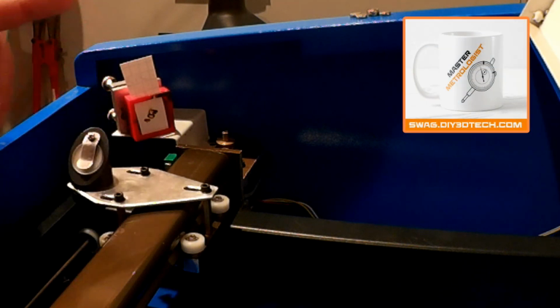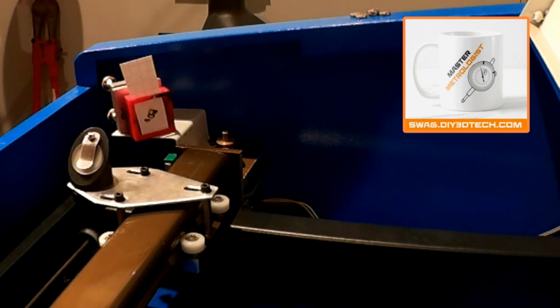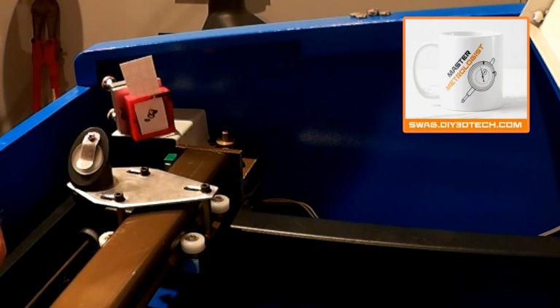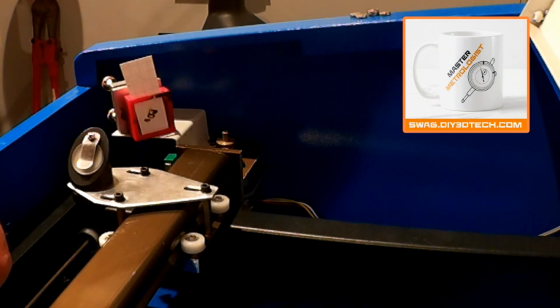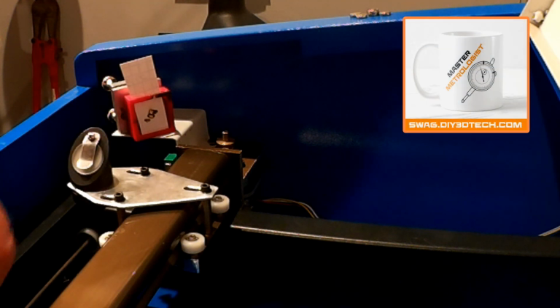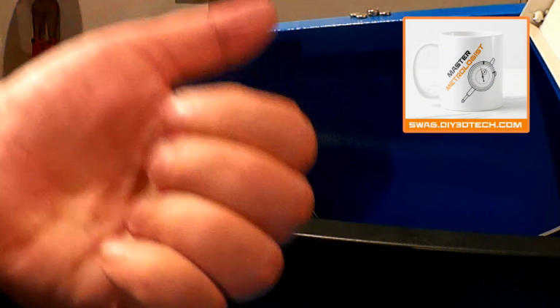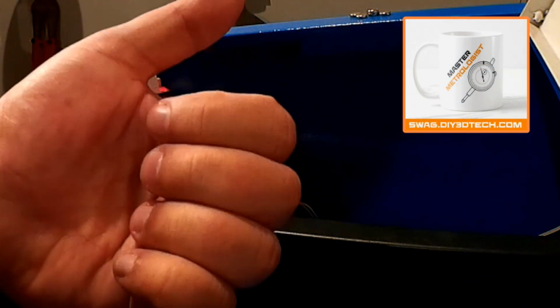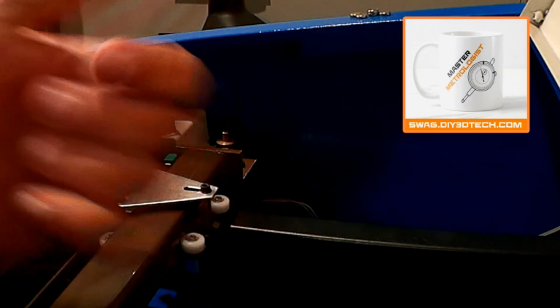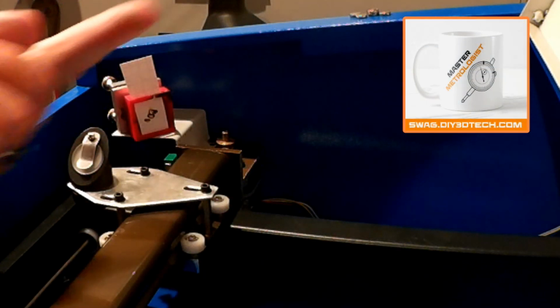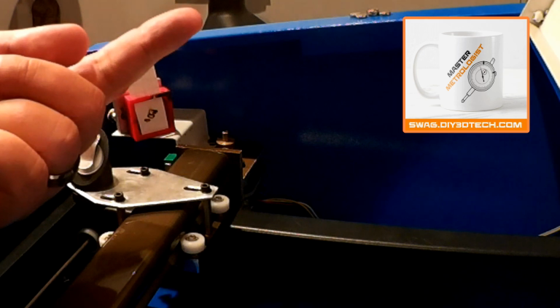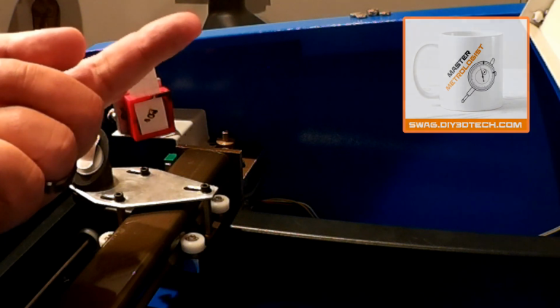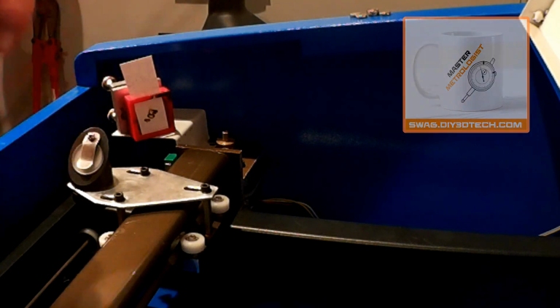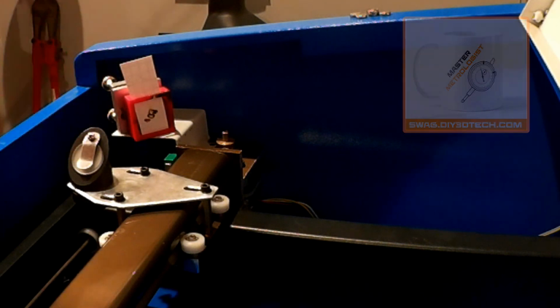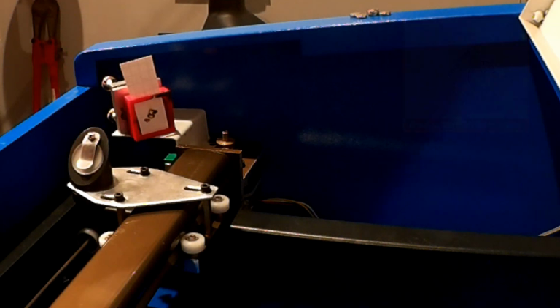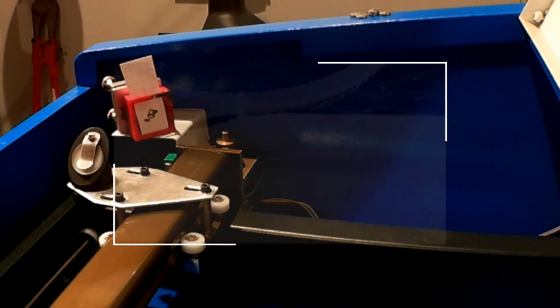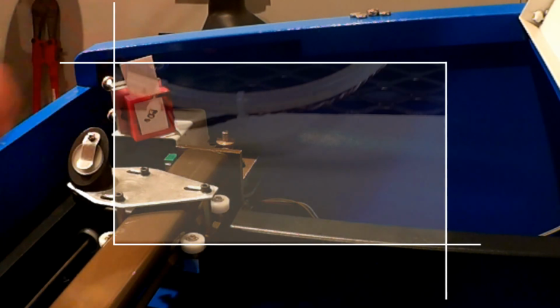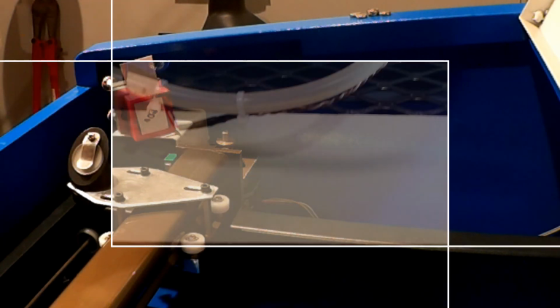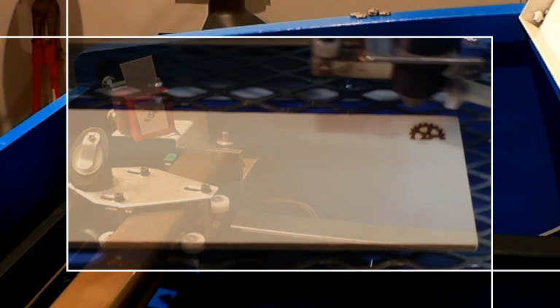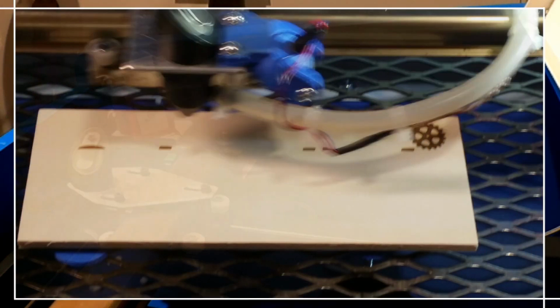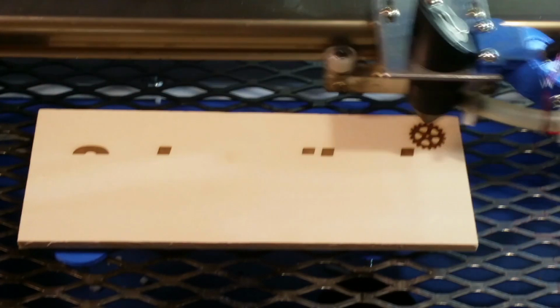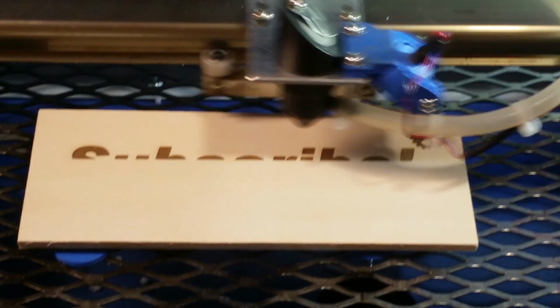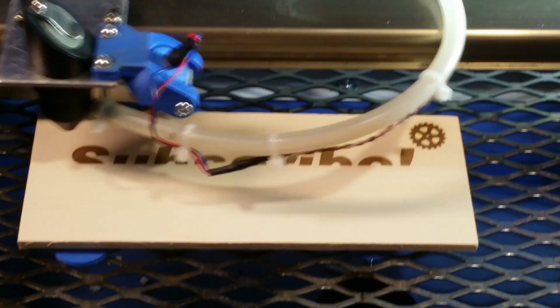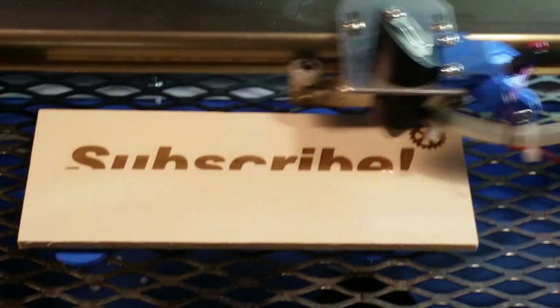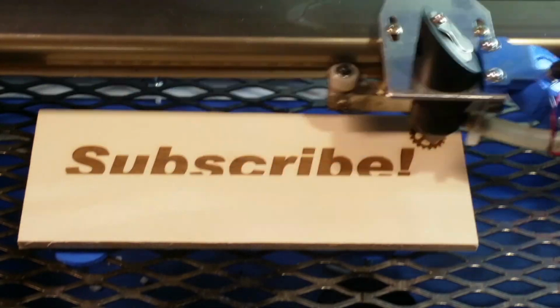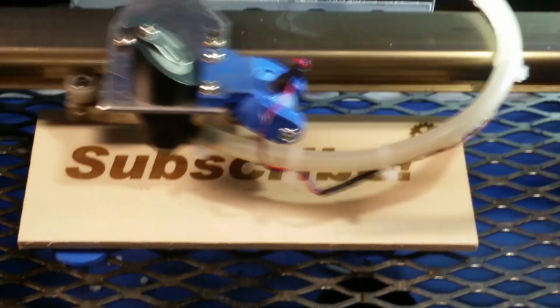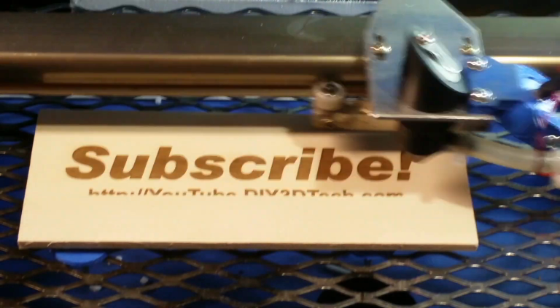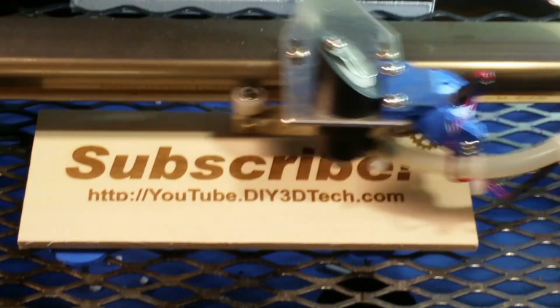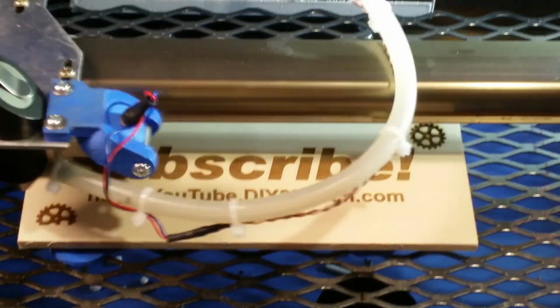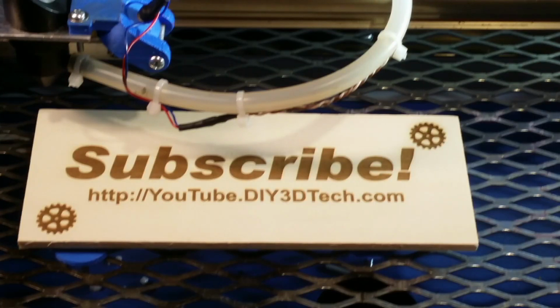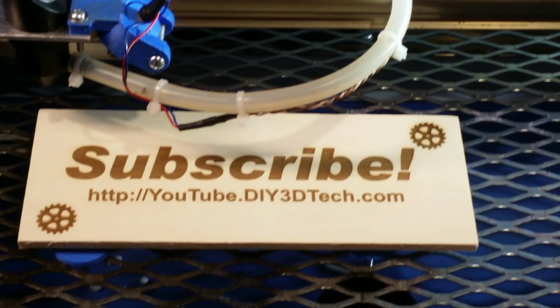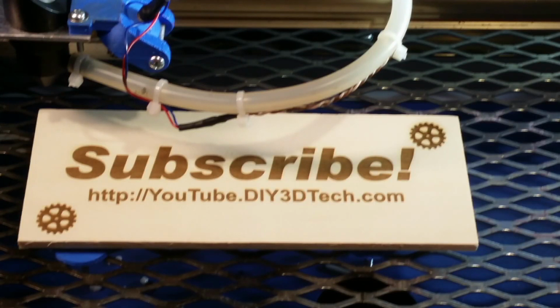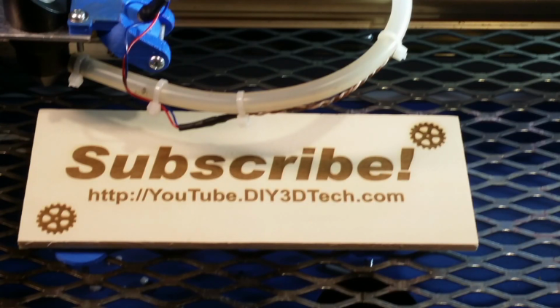Hopefully you found this interesting. If you did, give it a big thumbs up, check out the swag shop up there, and we'll catch you in the next video. Cheers! Please click like below and subscribe to the channel to keep up to date on all of our projects.